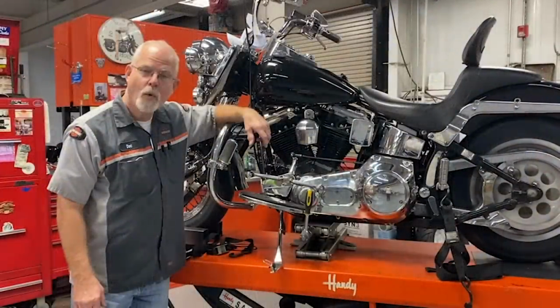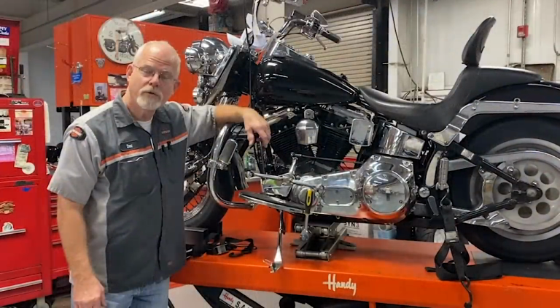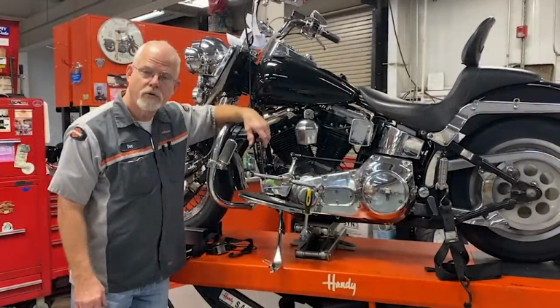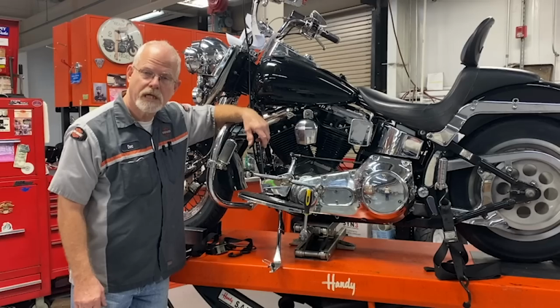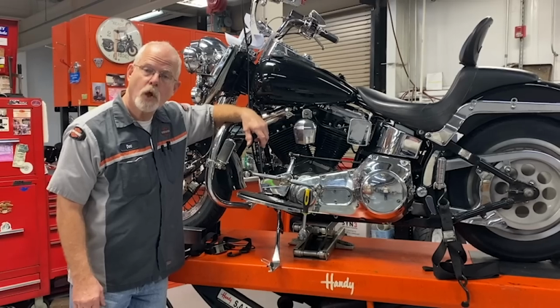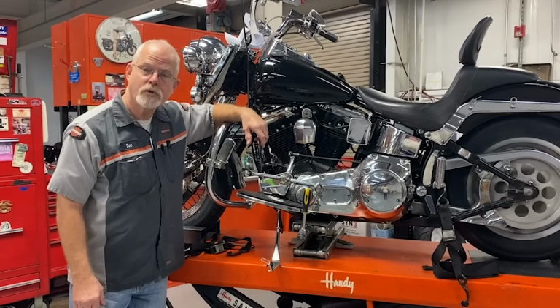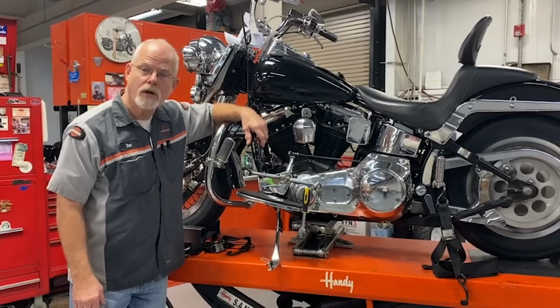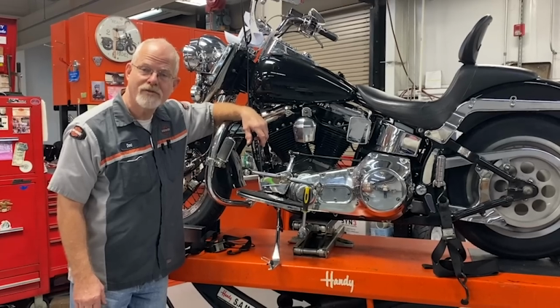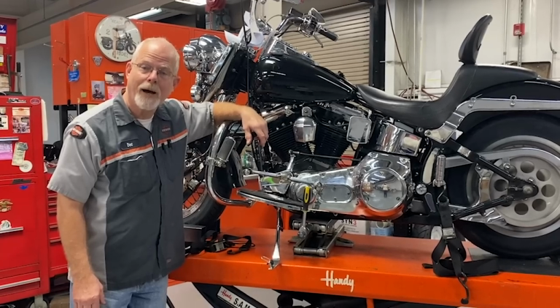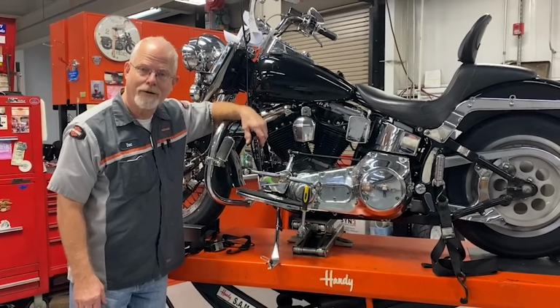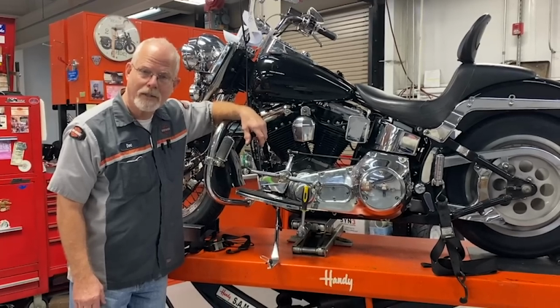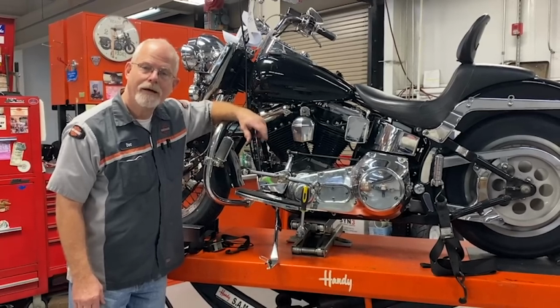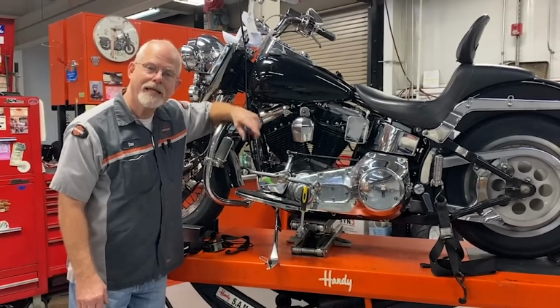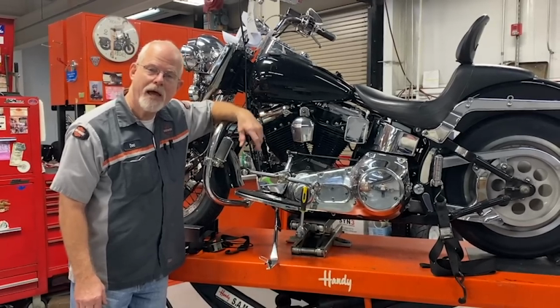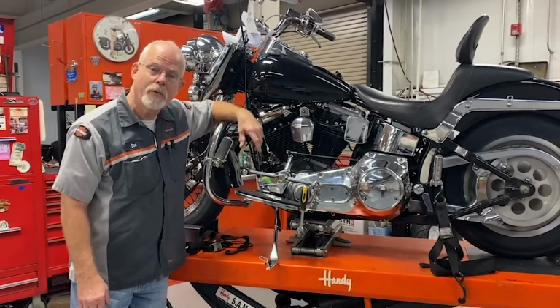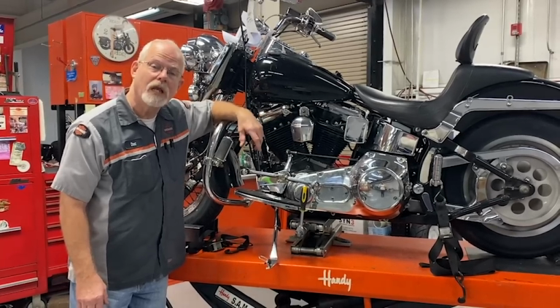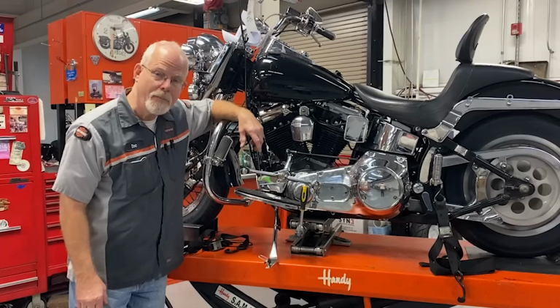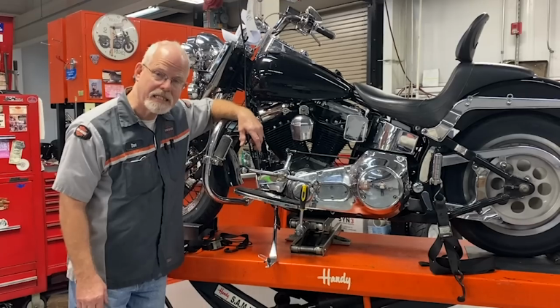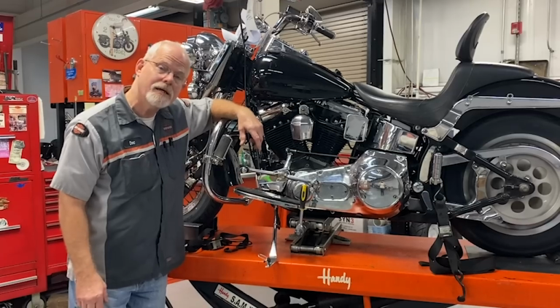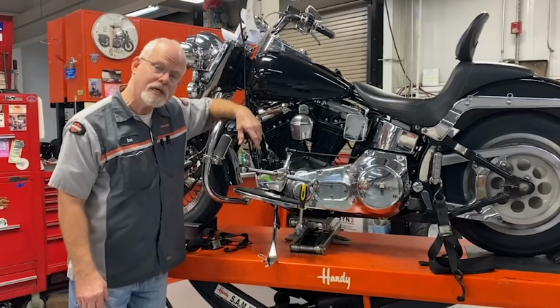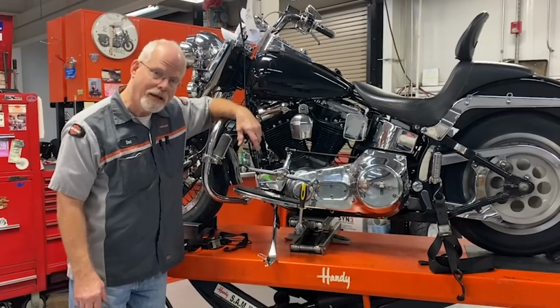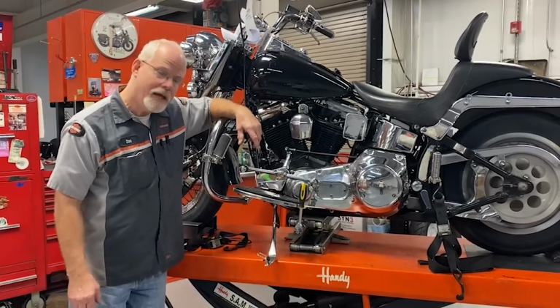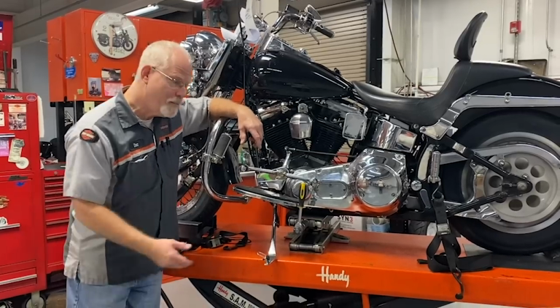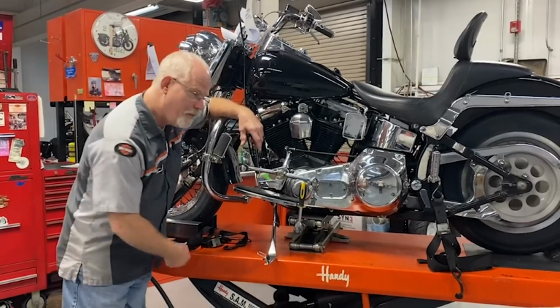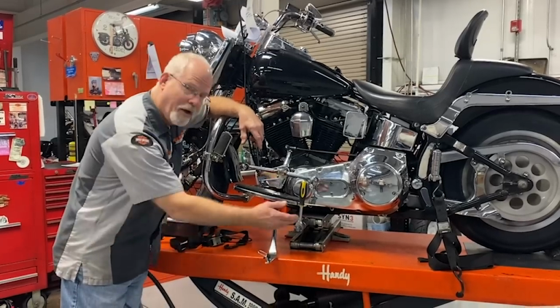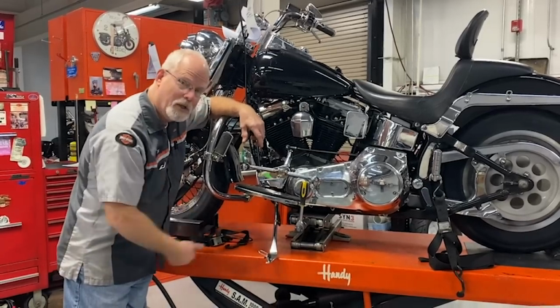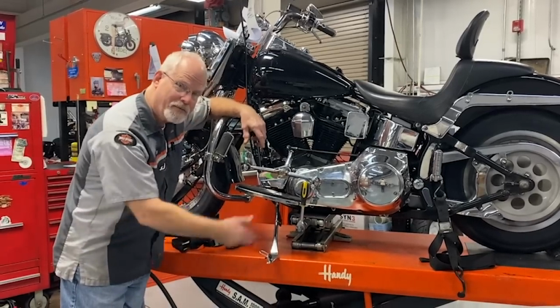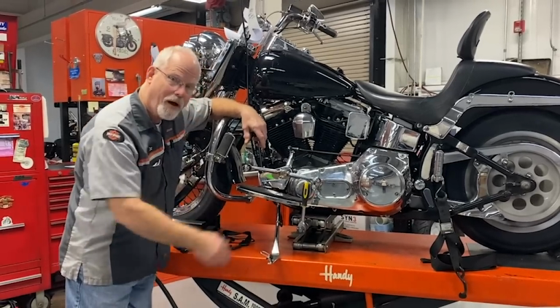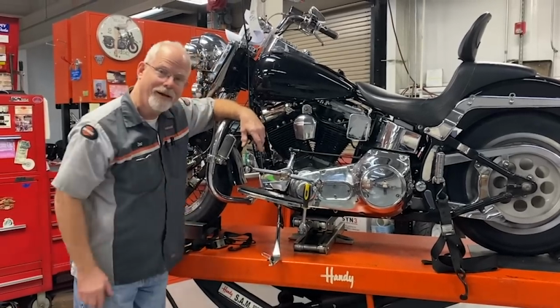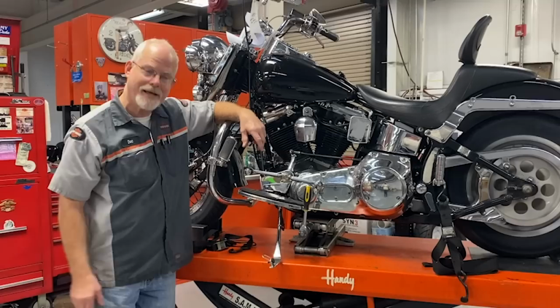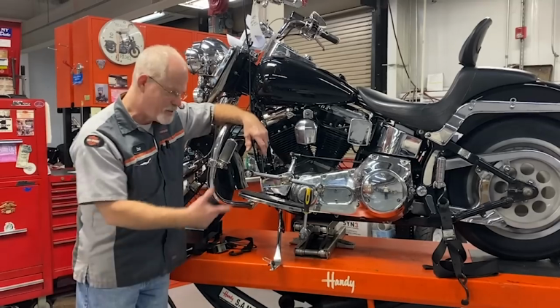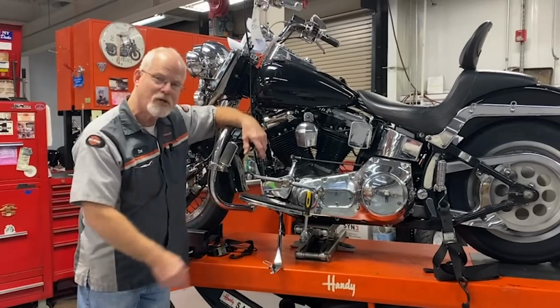Welcome to the service clinic at Low Country Harley-Davidson. I'm Don Carley. Got an email from a very lucky man, Steve T. He got himself a new lift for the holidays and a scissor jack.